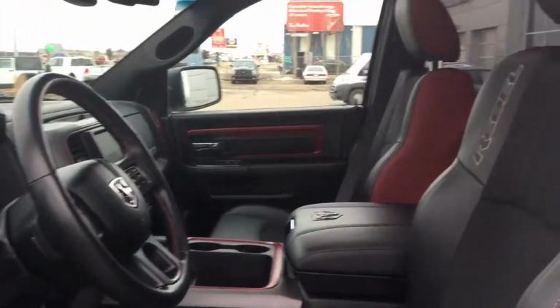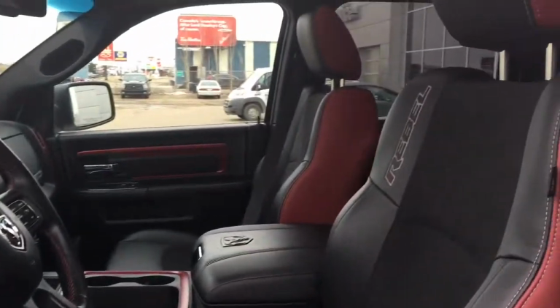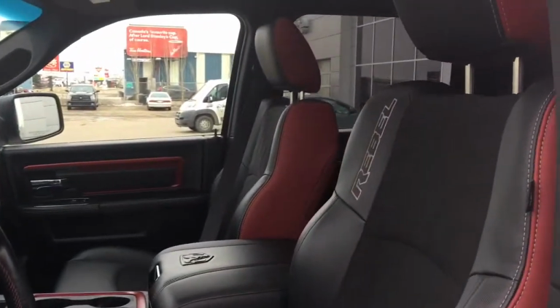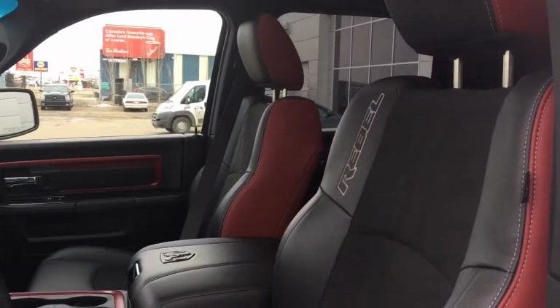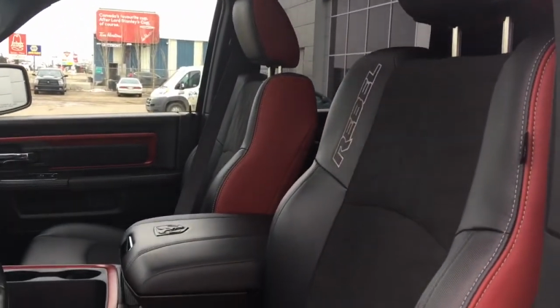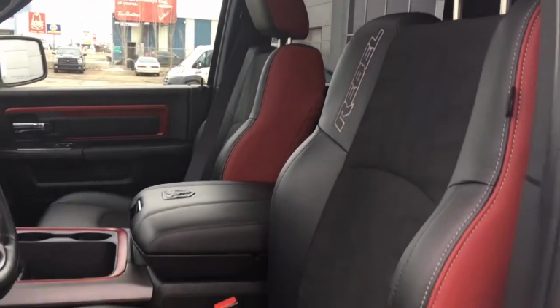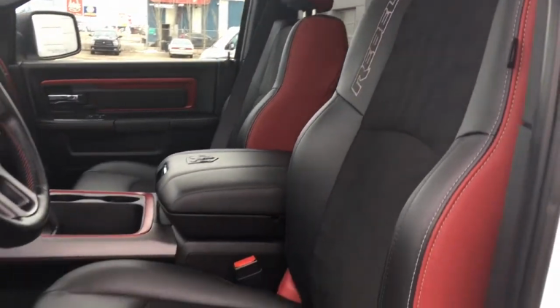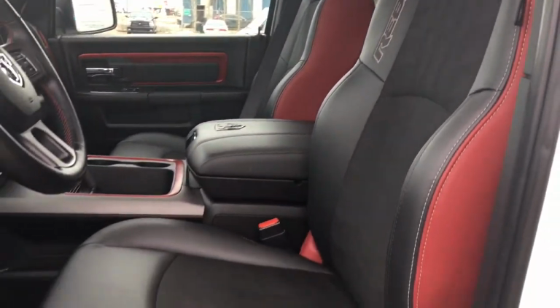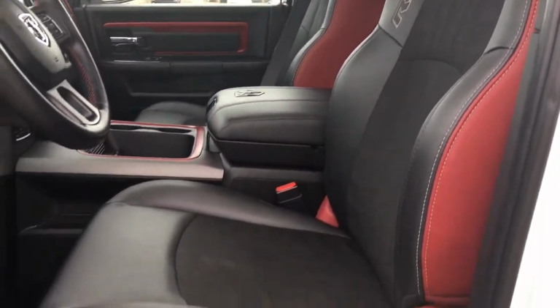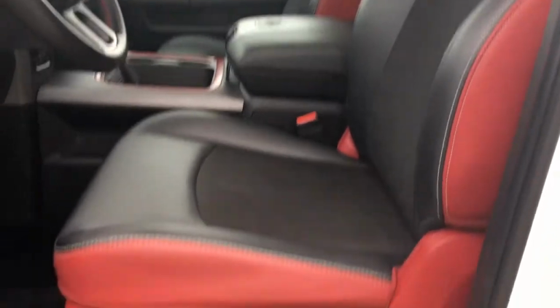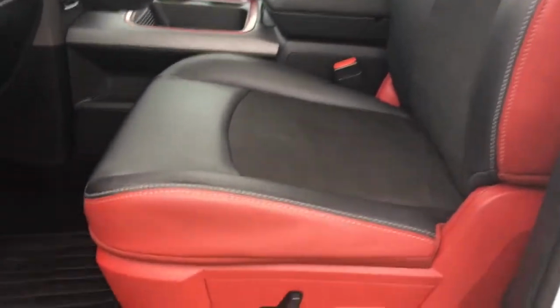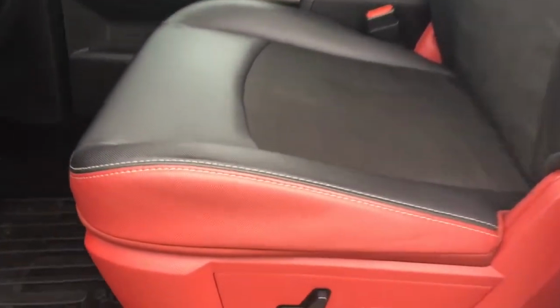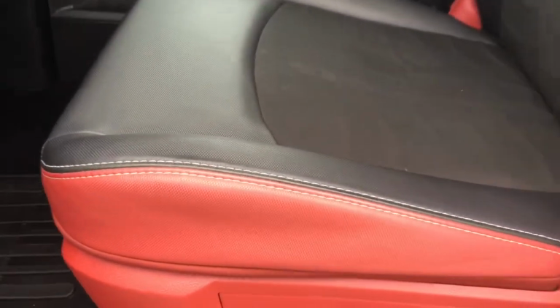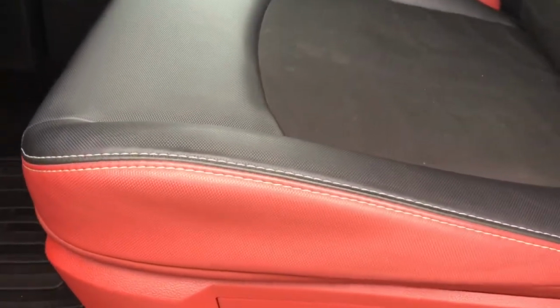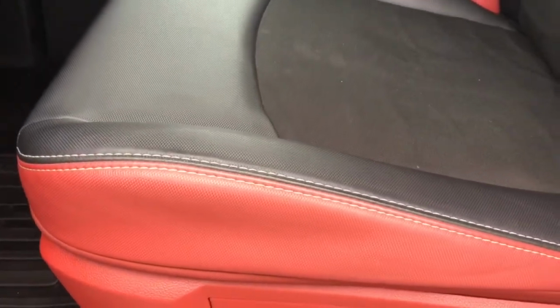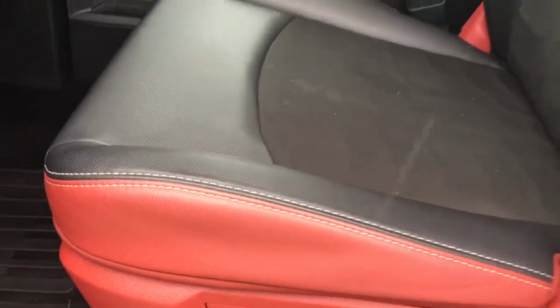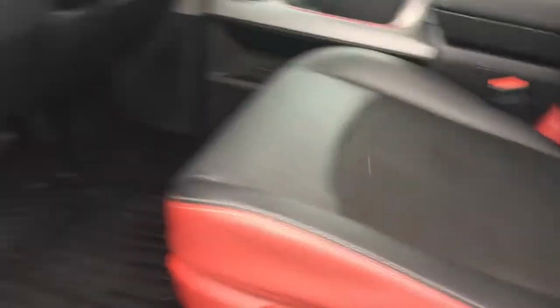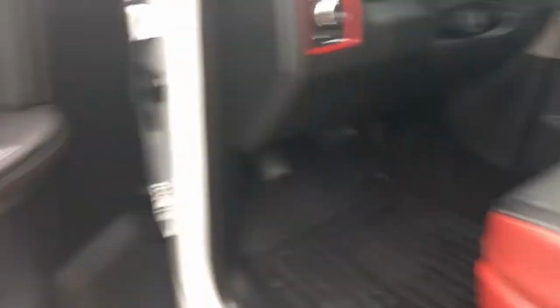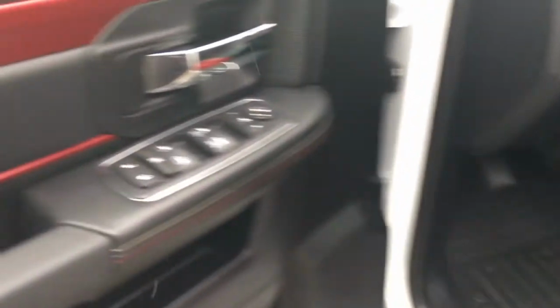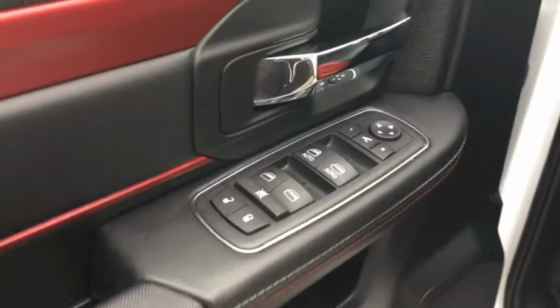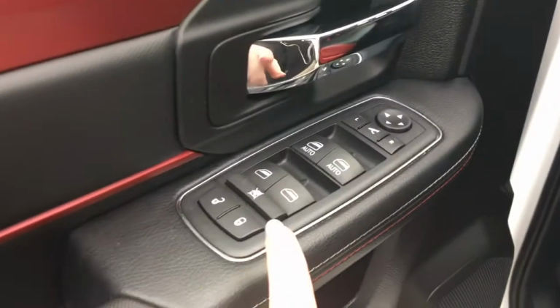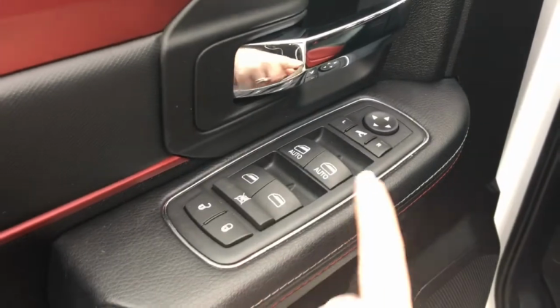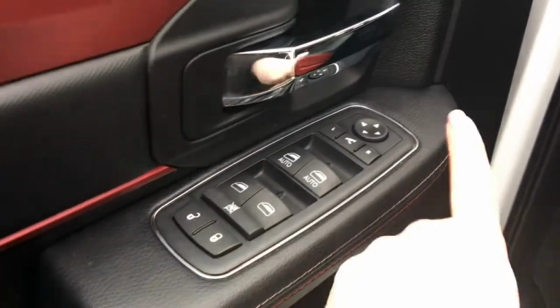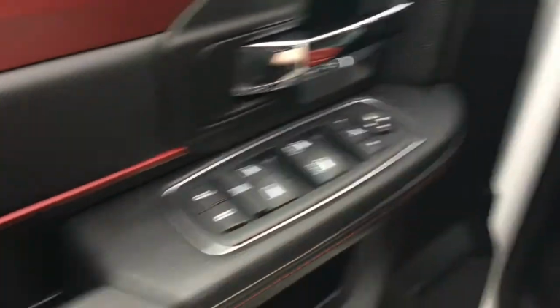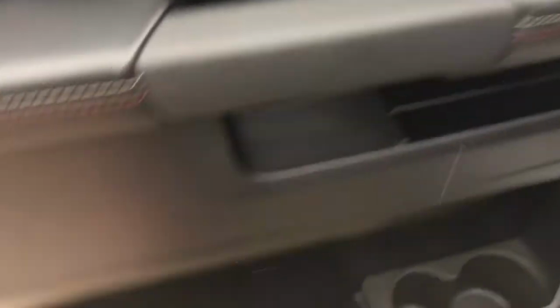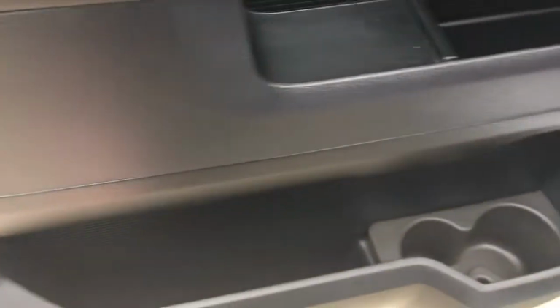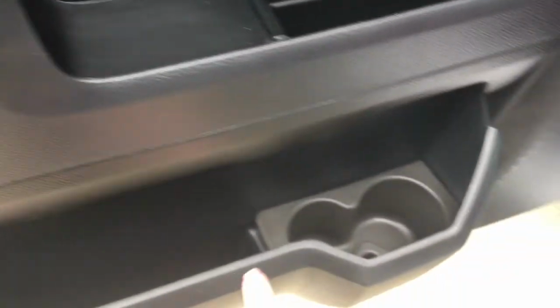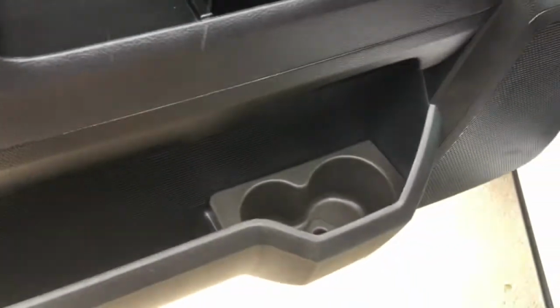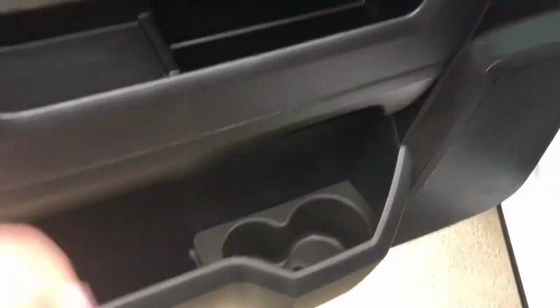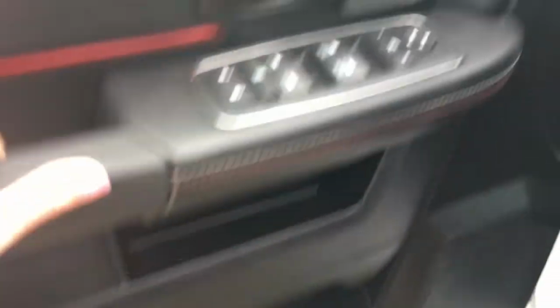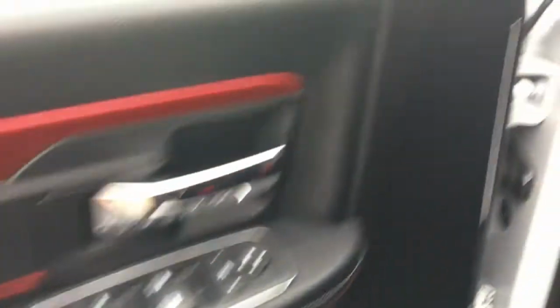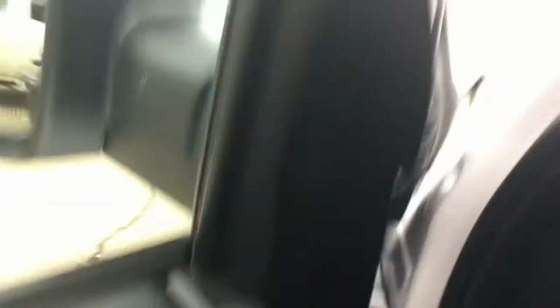You have this gorgeous half leather, half cloth seating, which I personally love — I love the red on black, it looks absolutely stunning. Located inside the door here you have your power locks, windows and mirrors, and a big compartment at the bottom with two cup holders. Let me just hop on in.